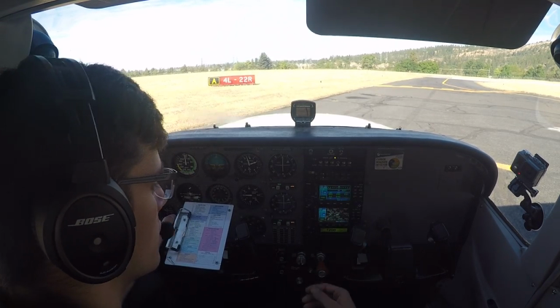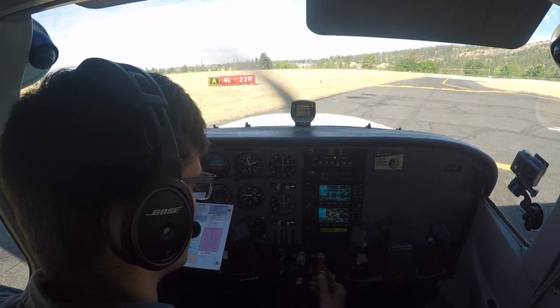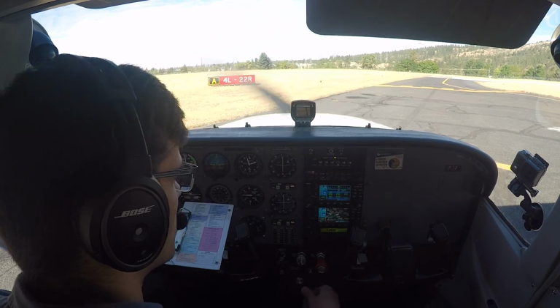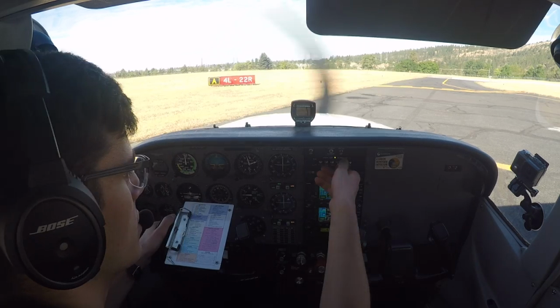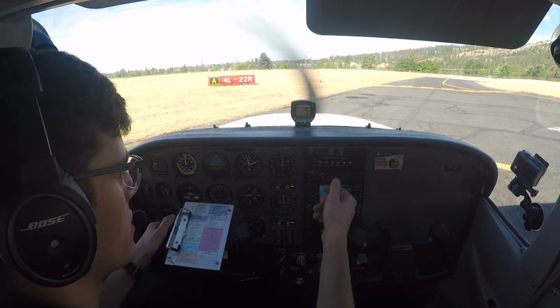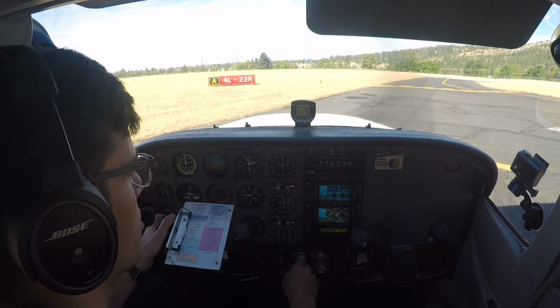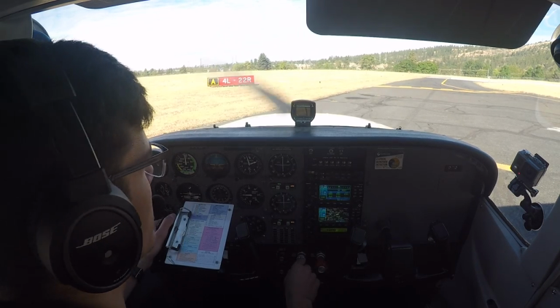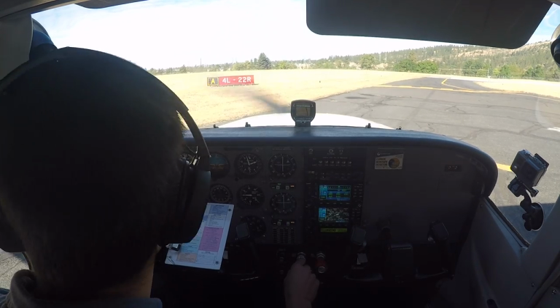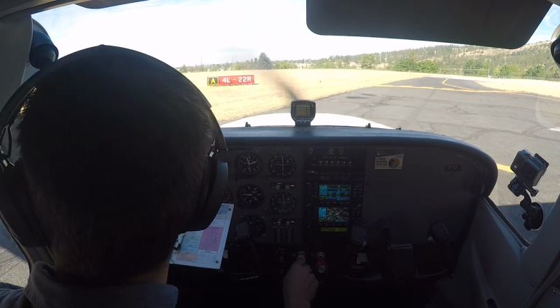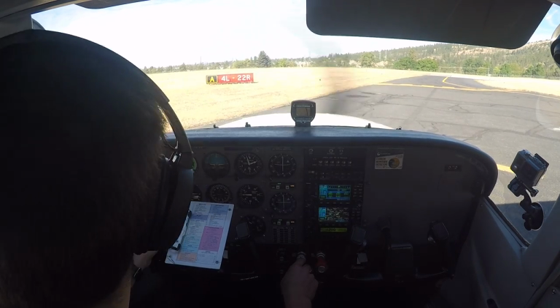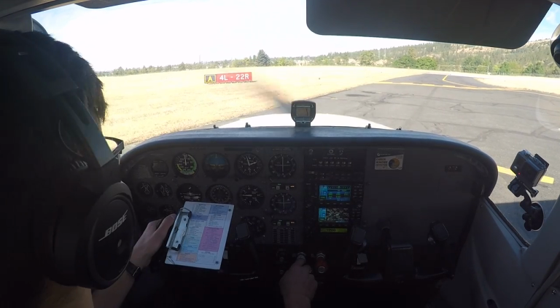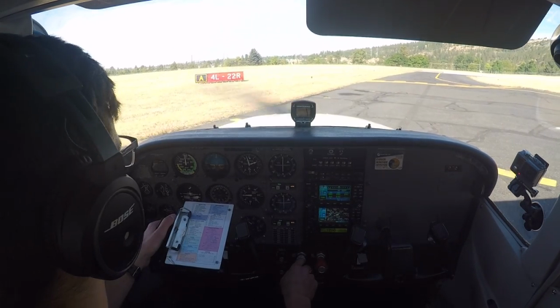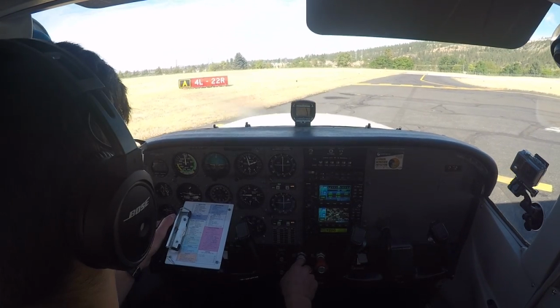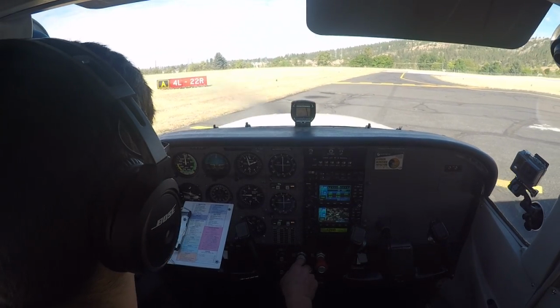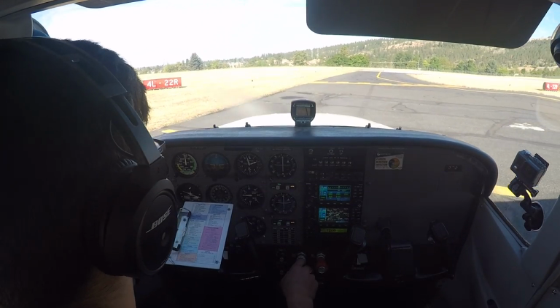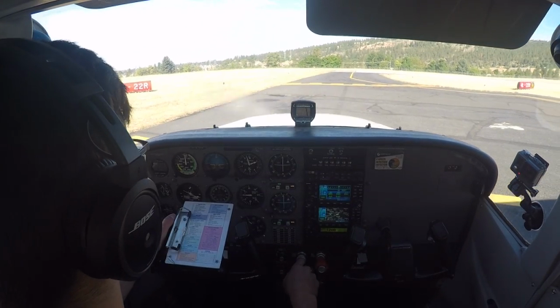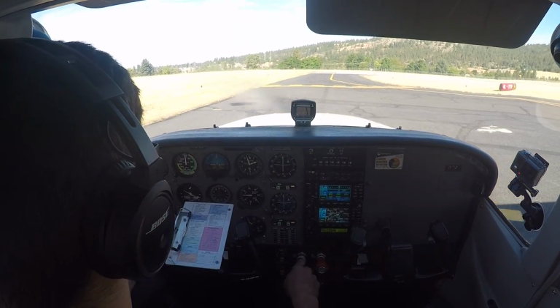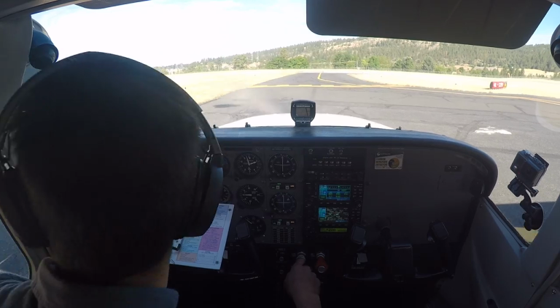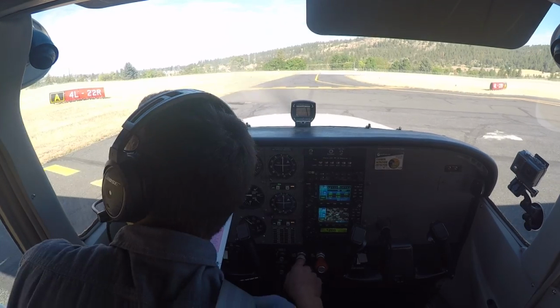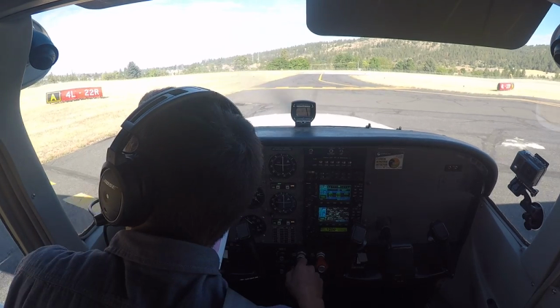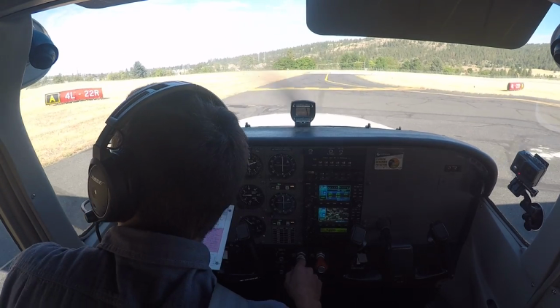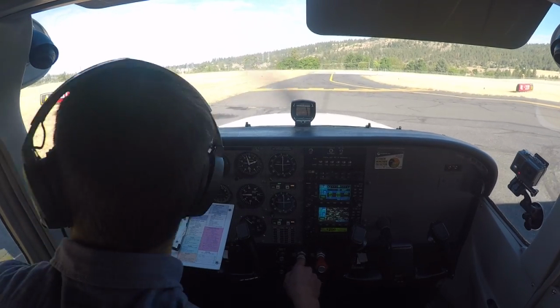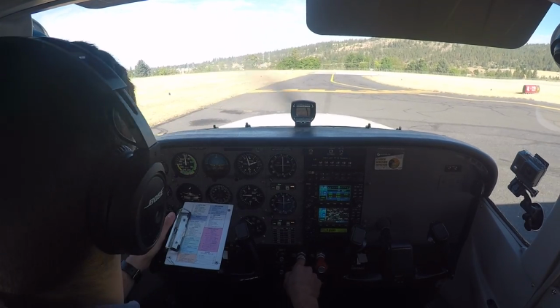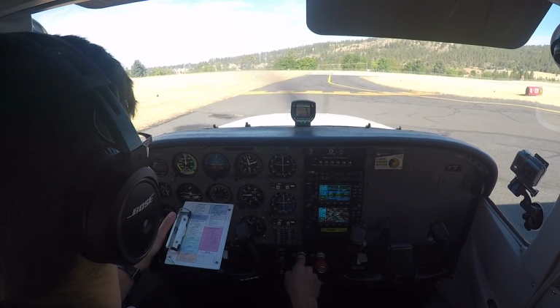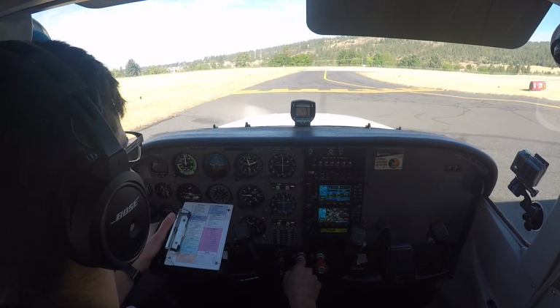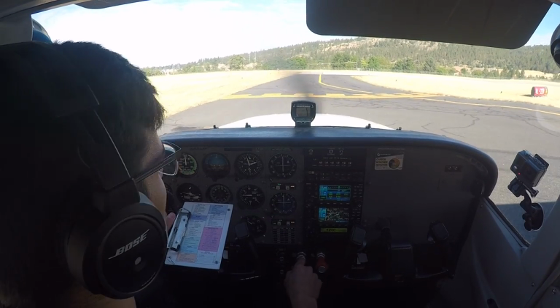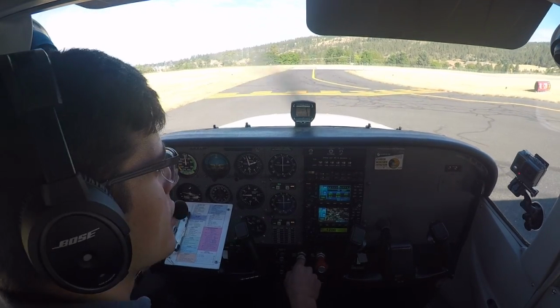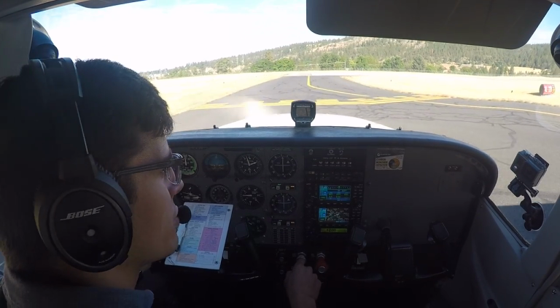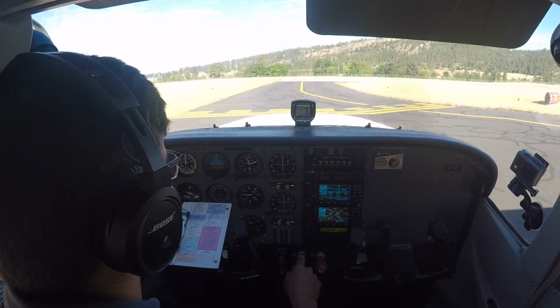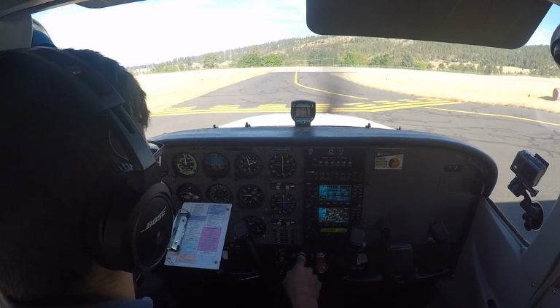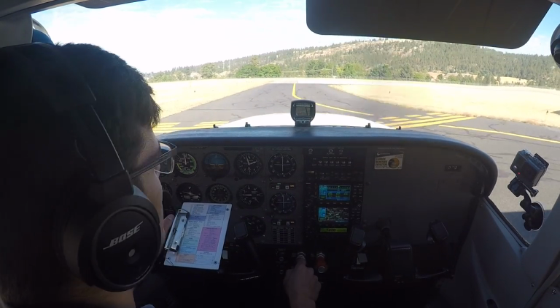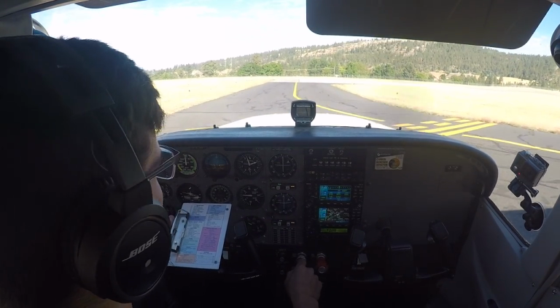Okay, clearance — mixture is set, 4R before takeoff checklist is complete. We're cleared to cross, cleared on approach, we have some traffic. Correct runway, we're cleared and a wind check.